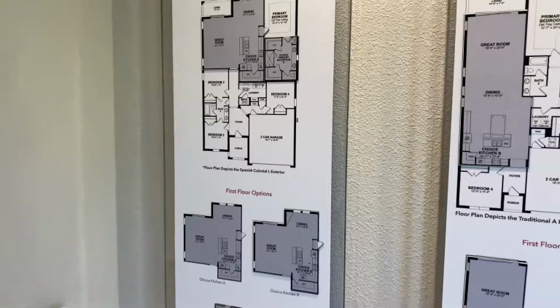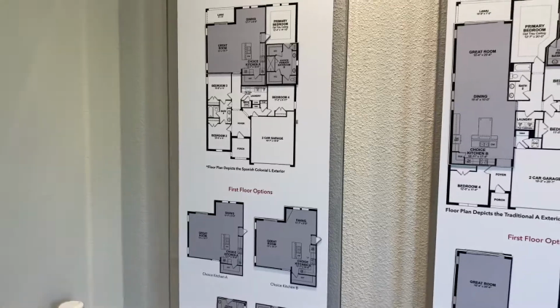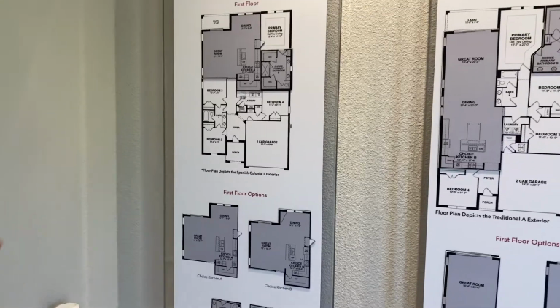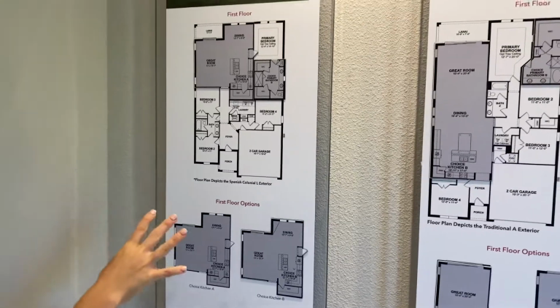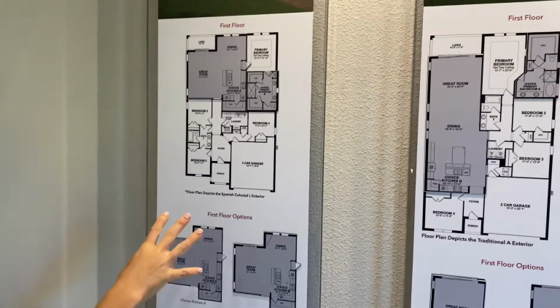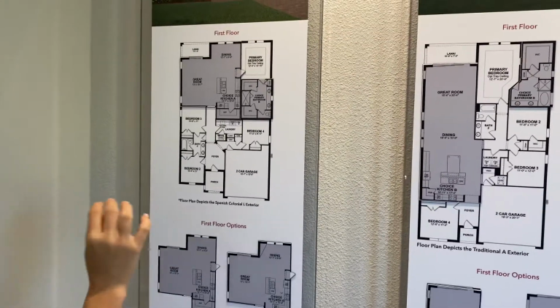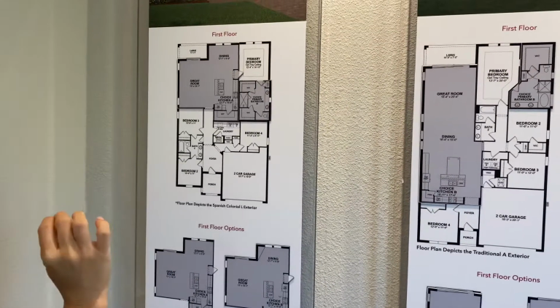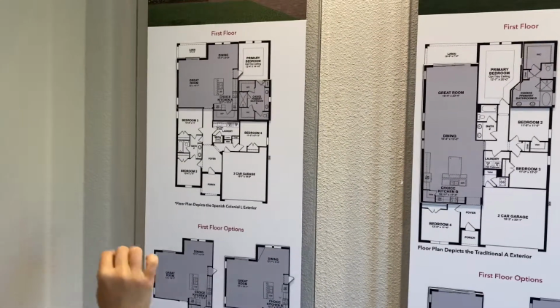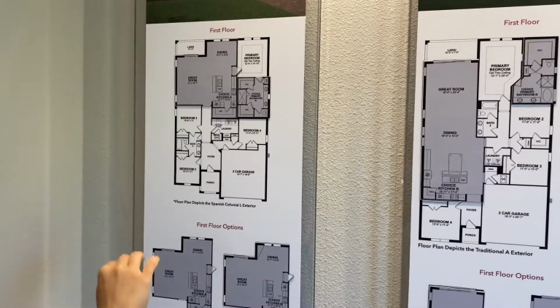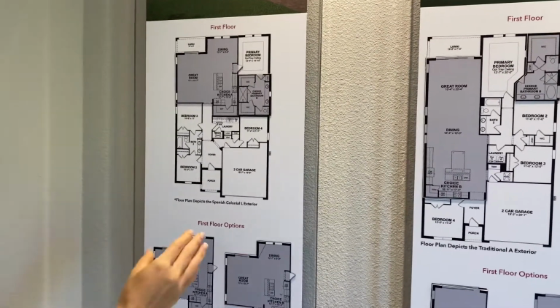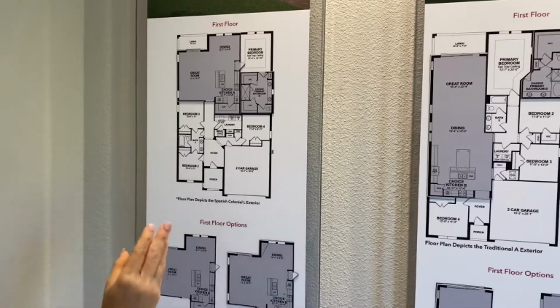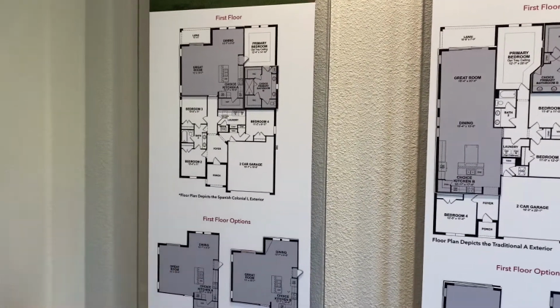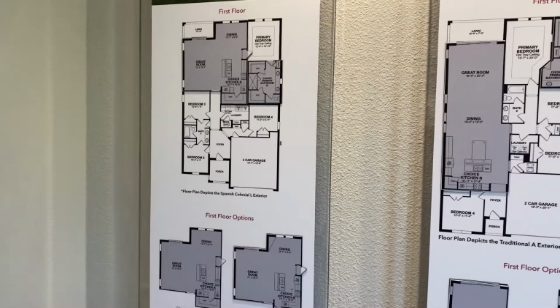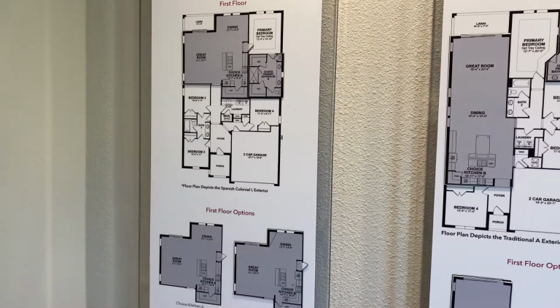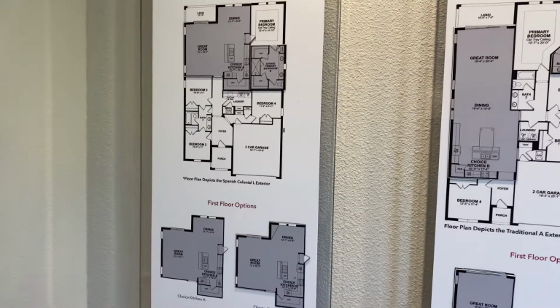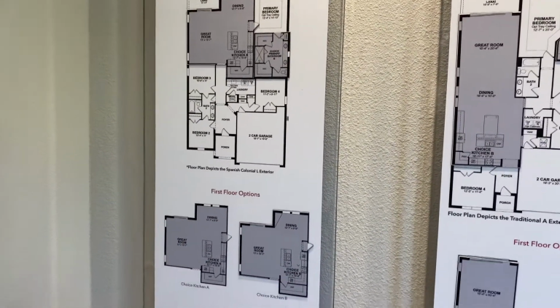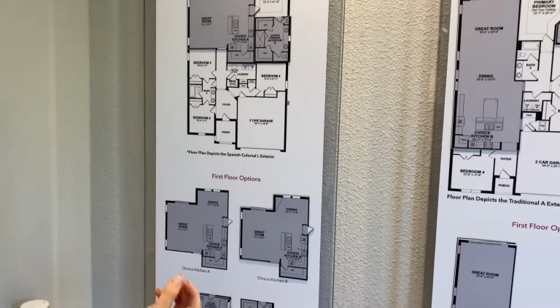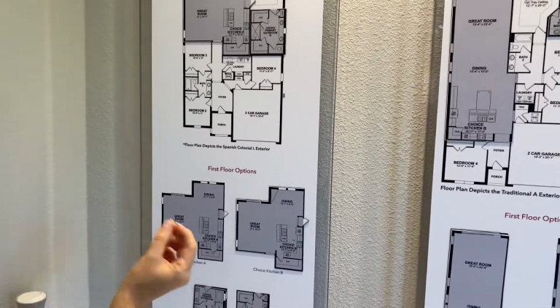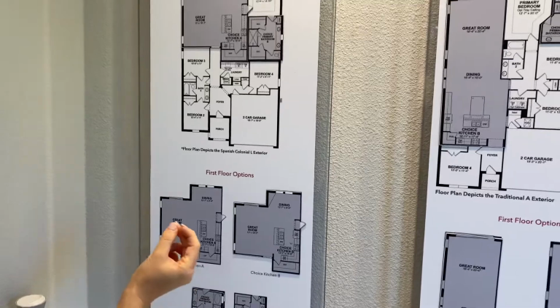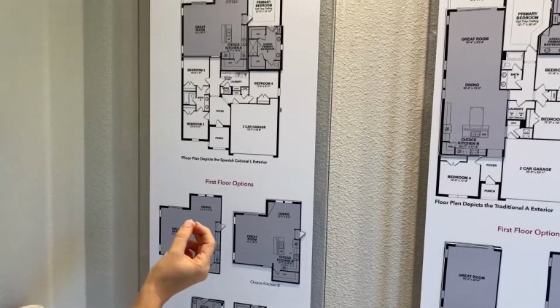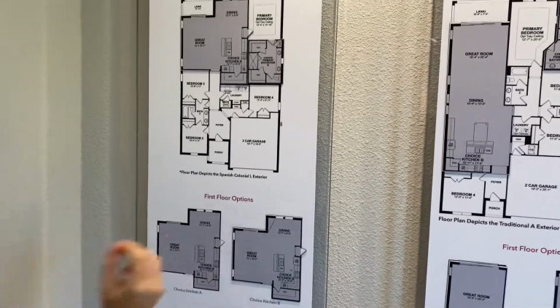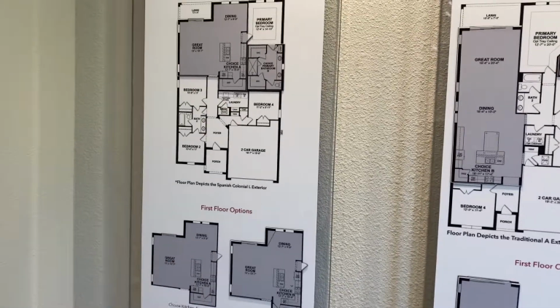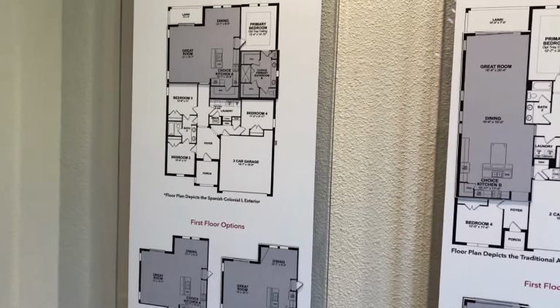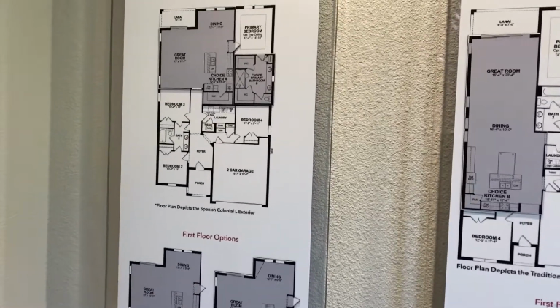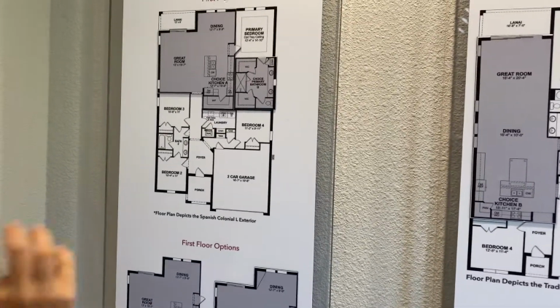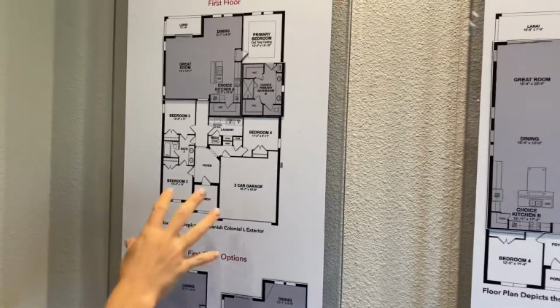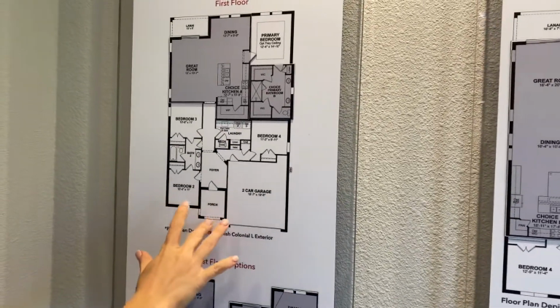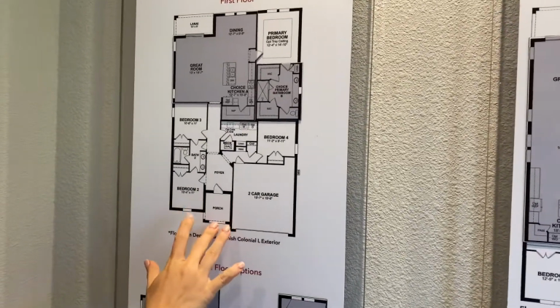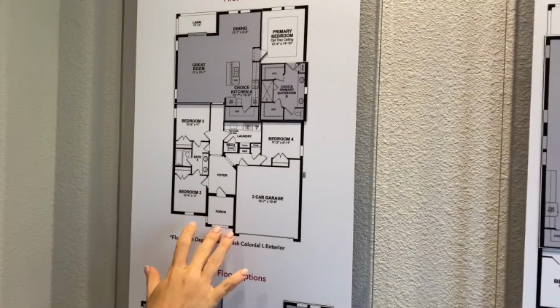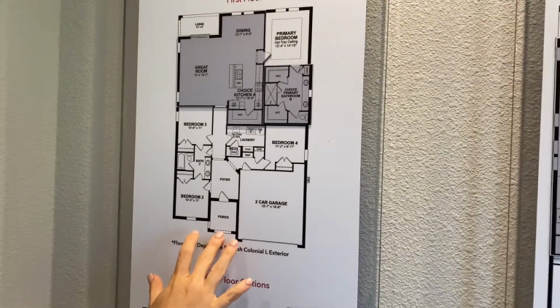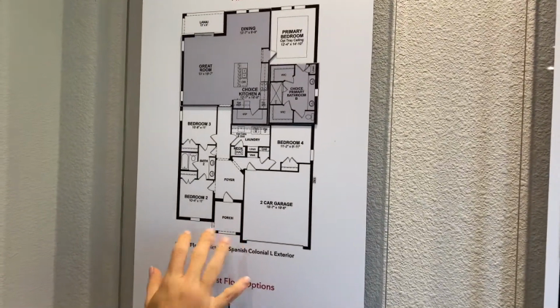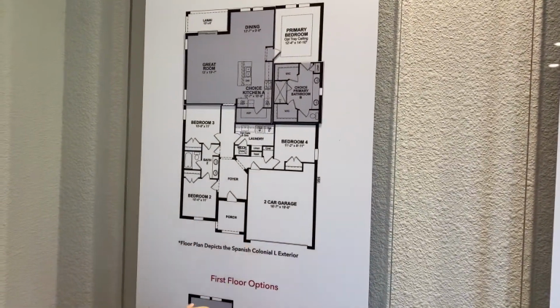This is the Cambridge. It is four bed, two bath with the option to add an additional bathroom. This one is 1,964 square feet.